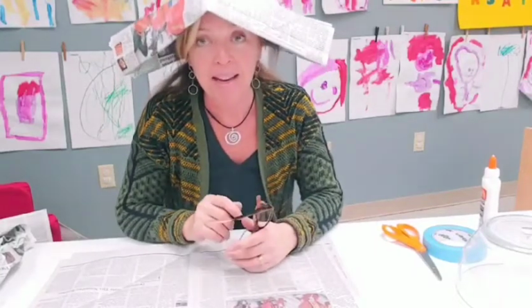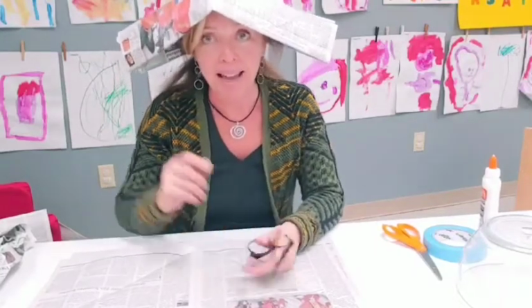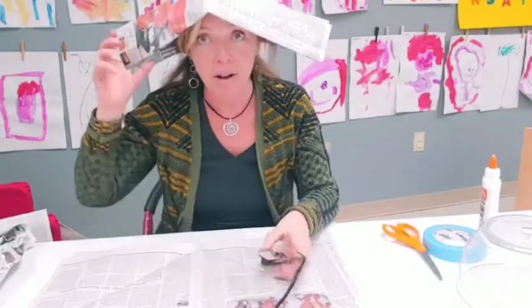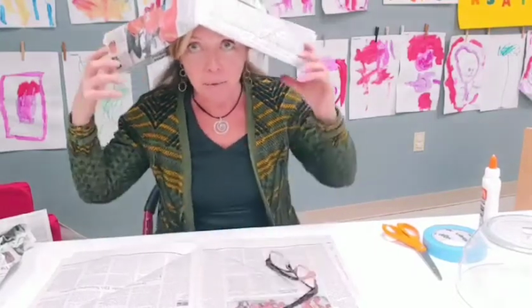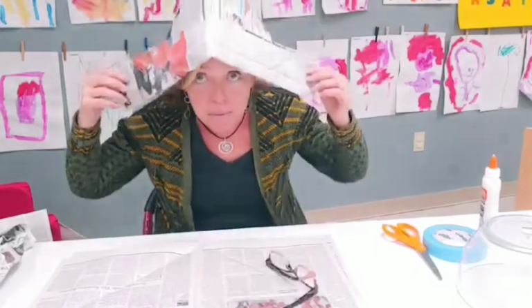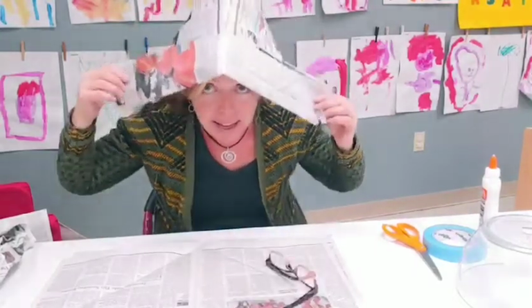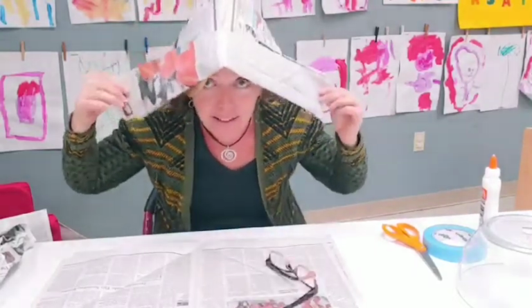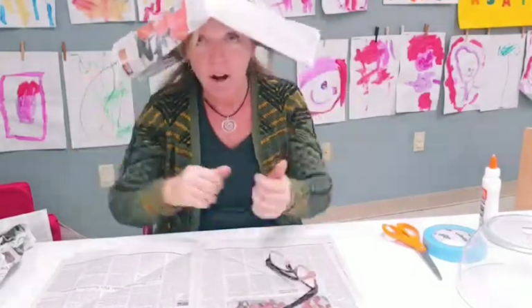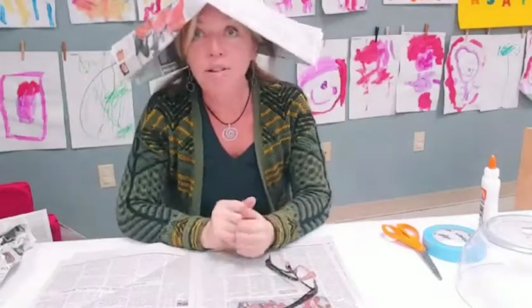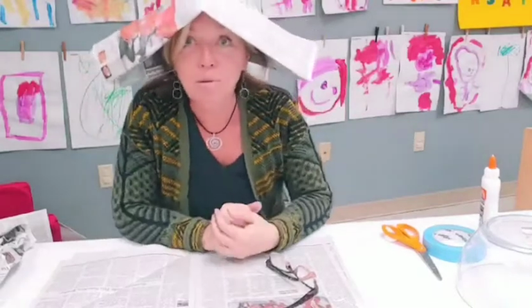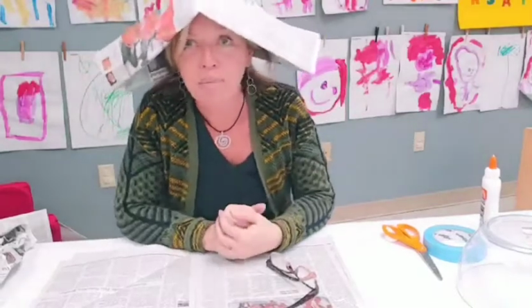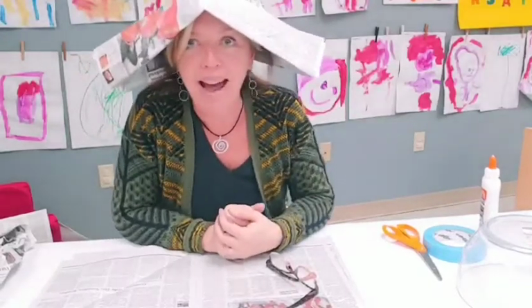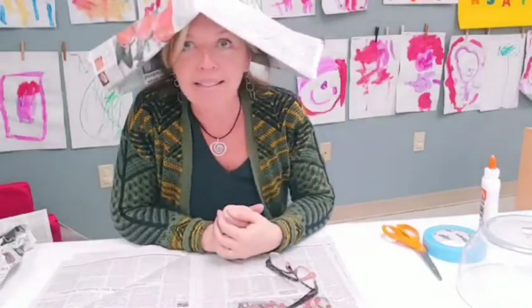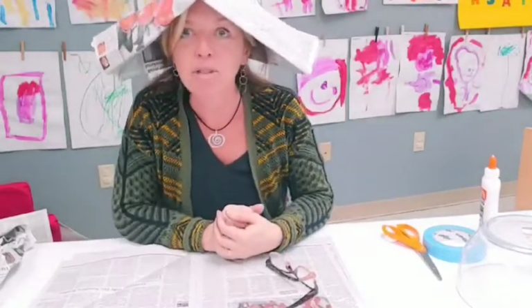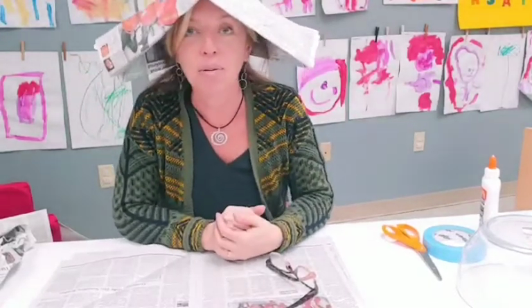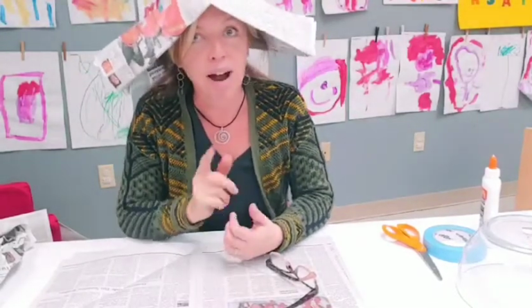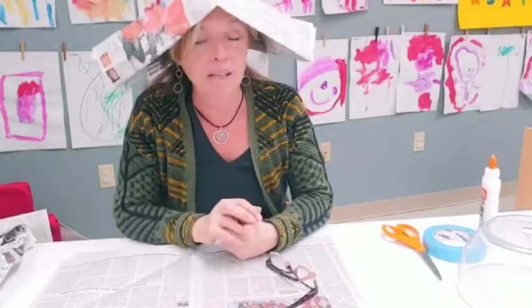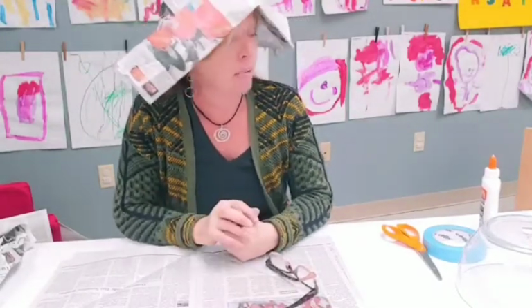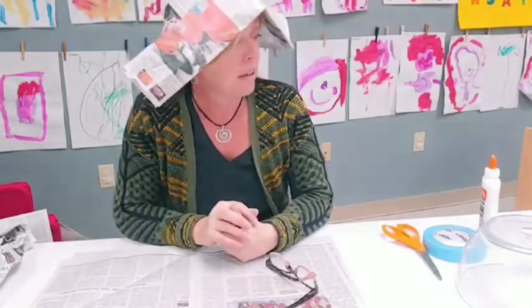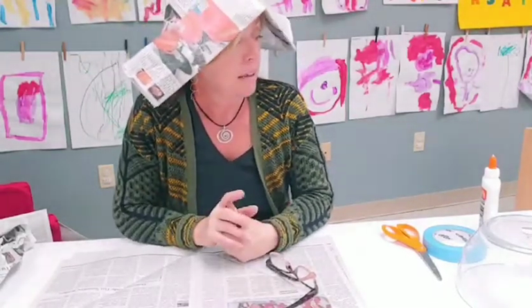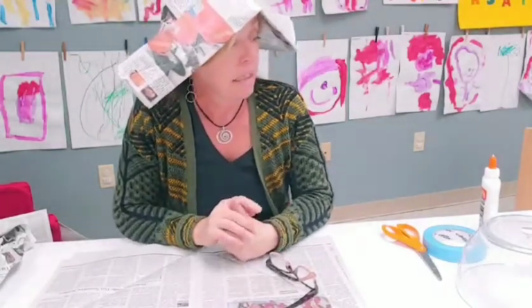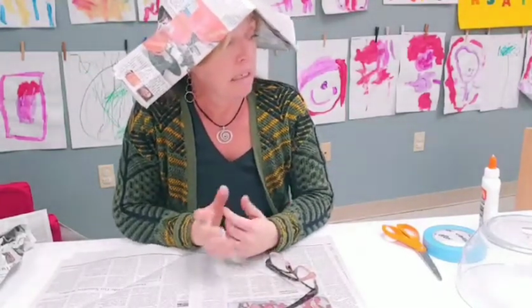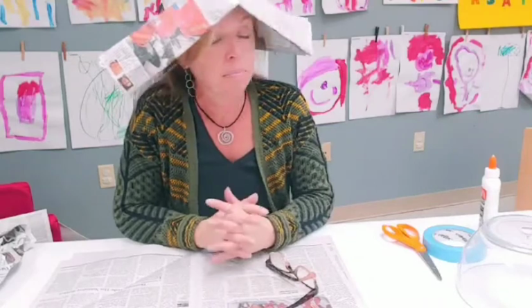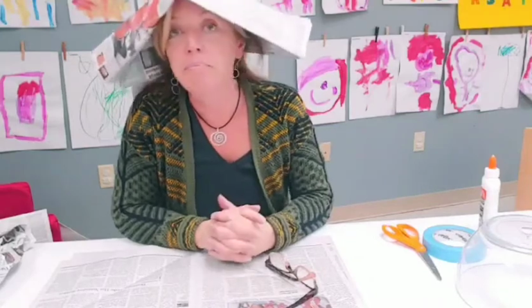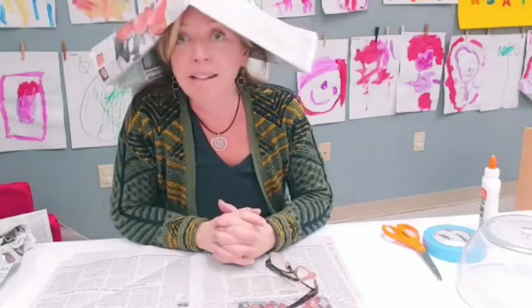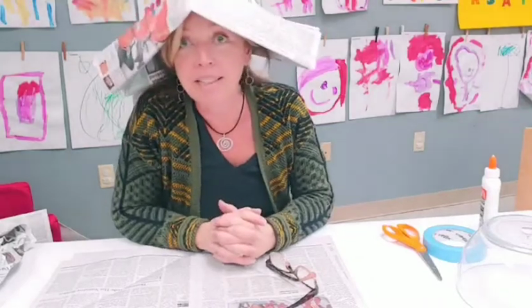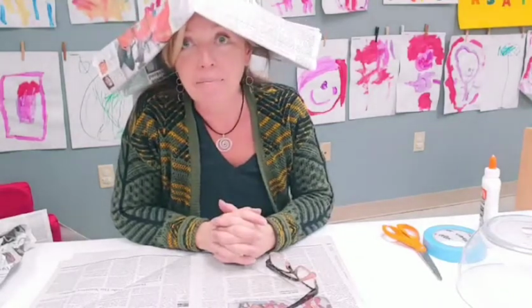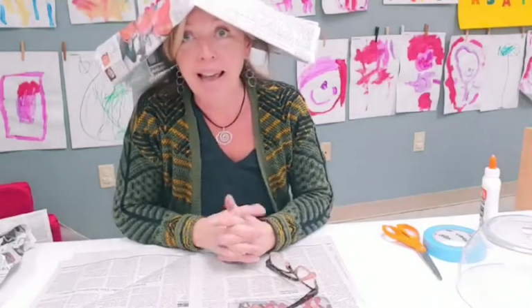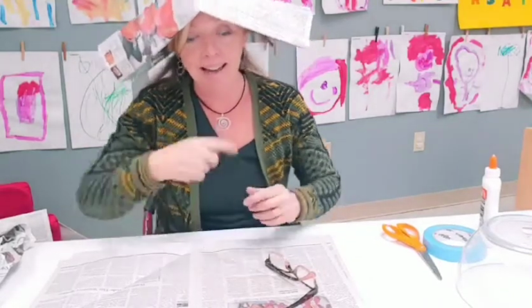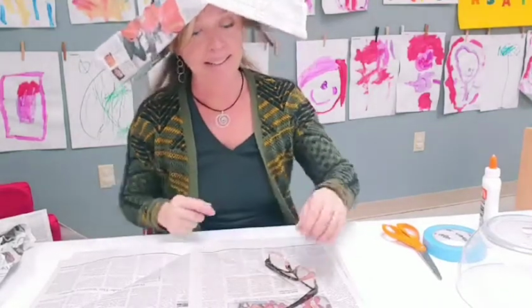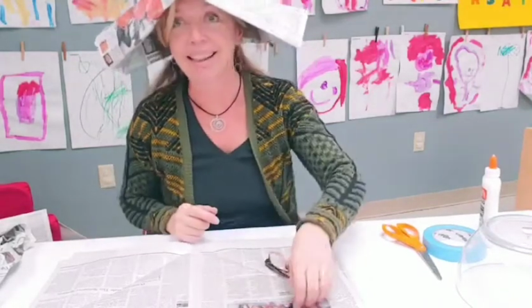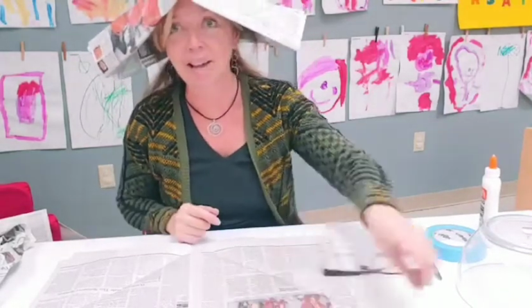Today what we're going to be making are some newspaper hats. So grab today's paper, you might need a little bit of tape, and let's get going.